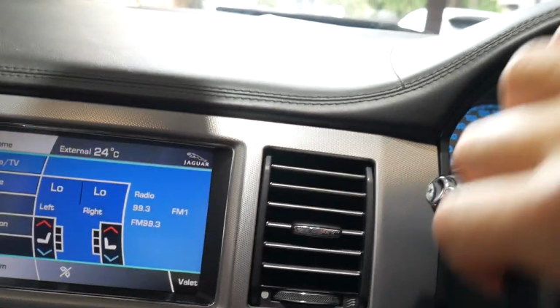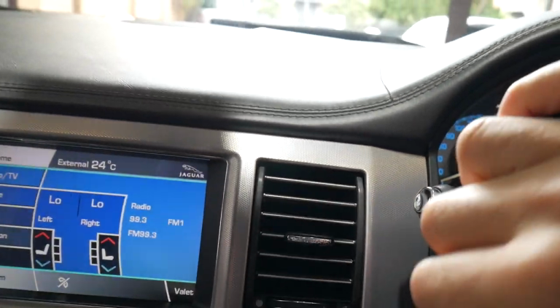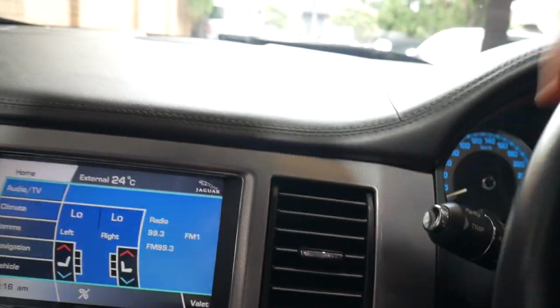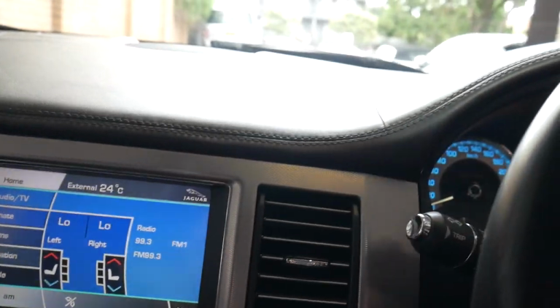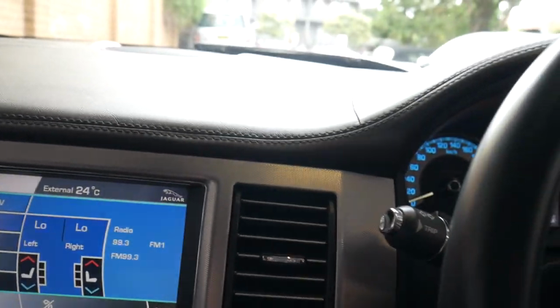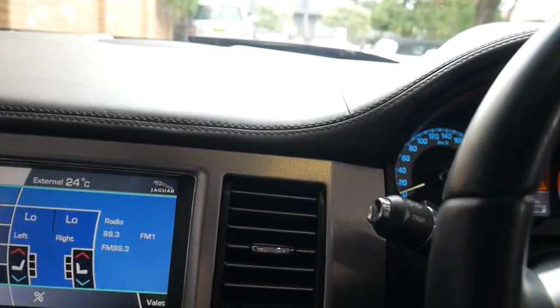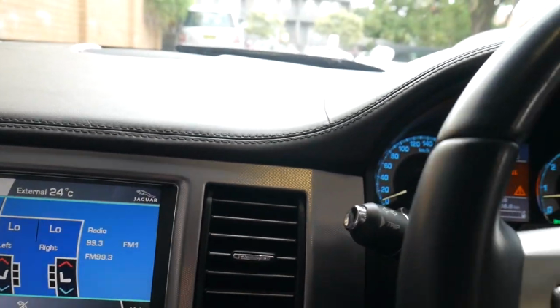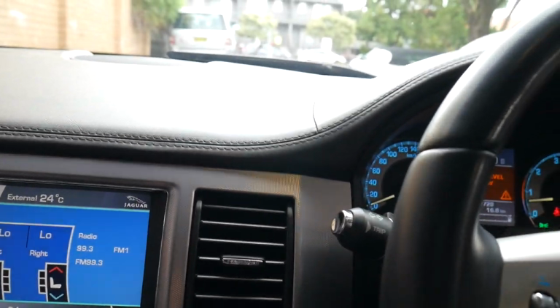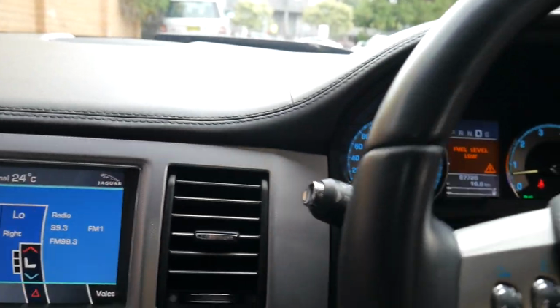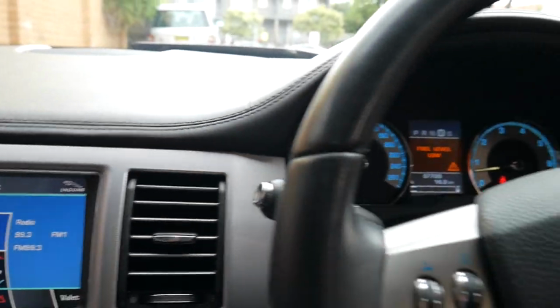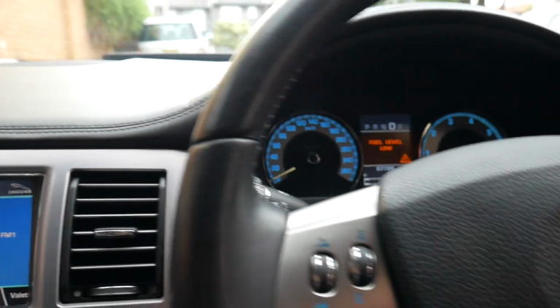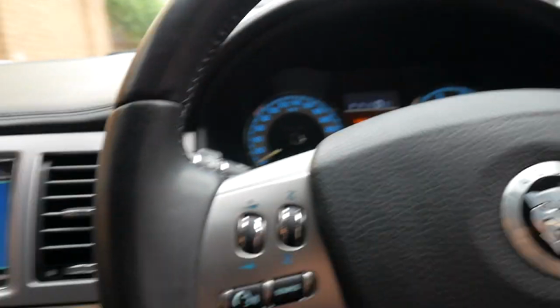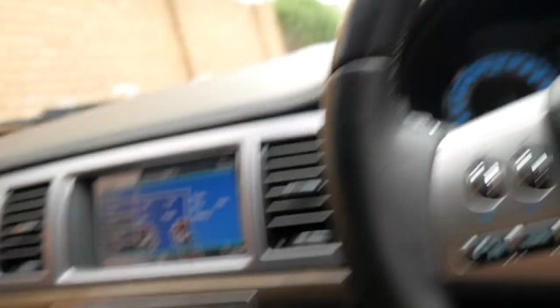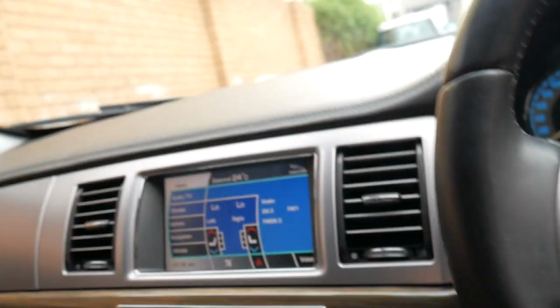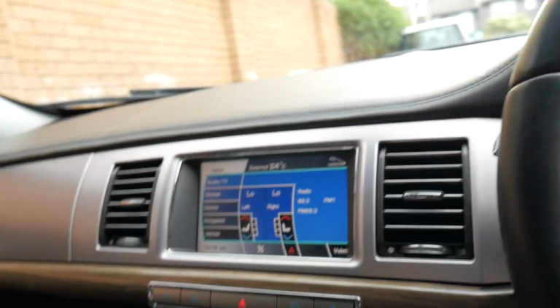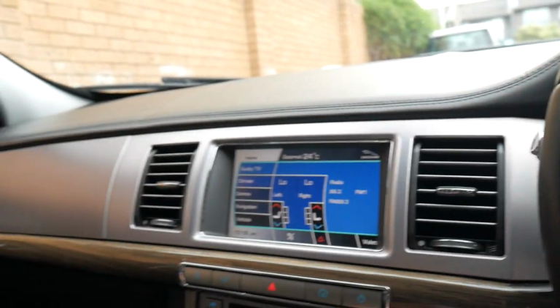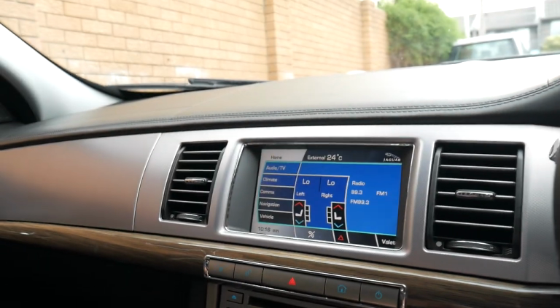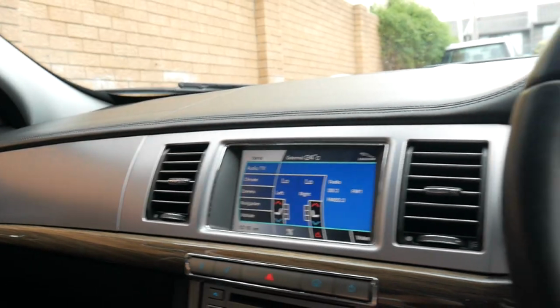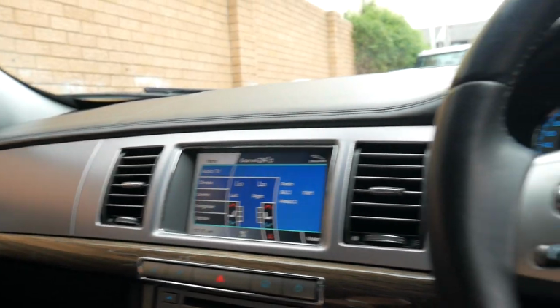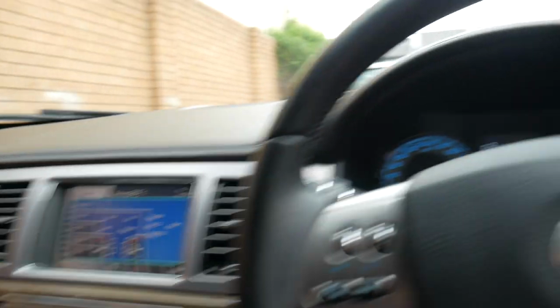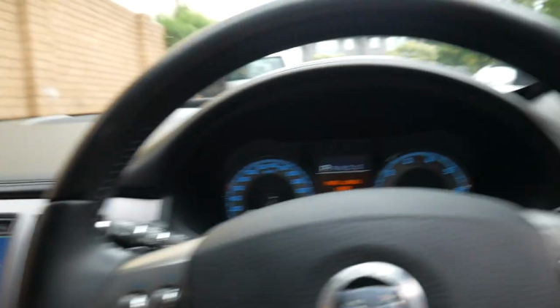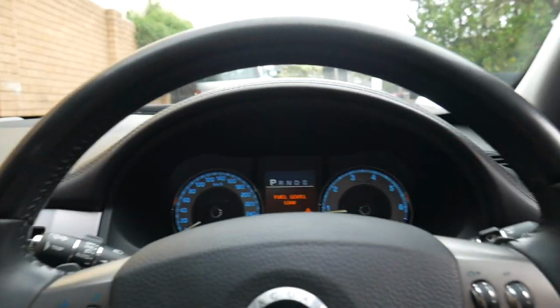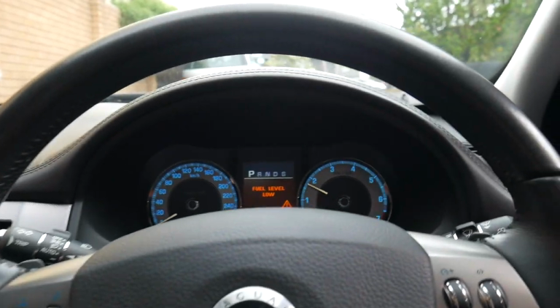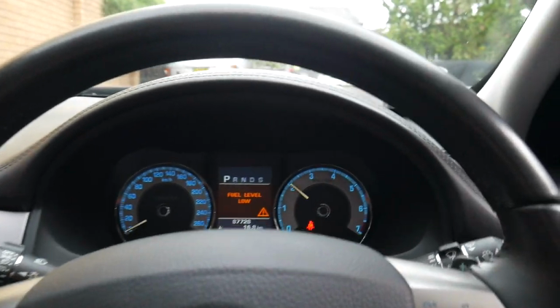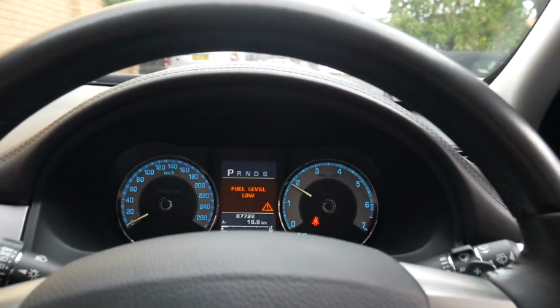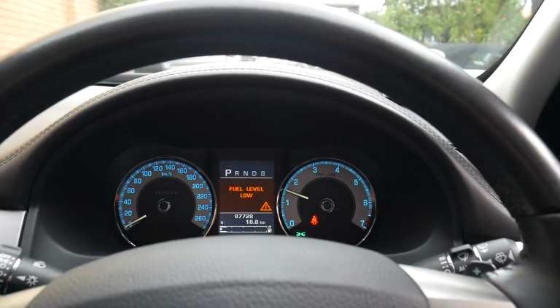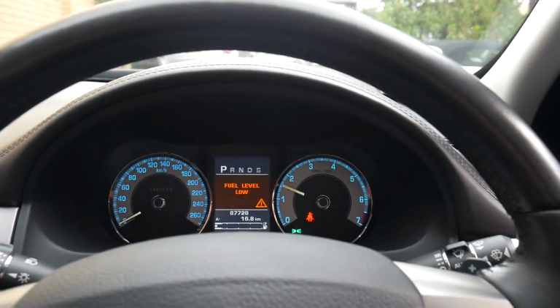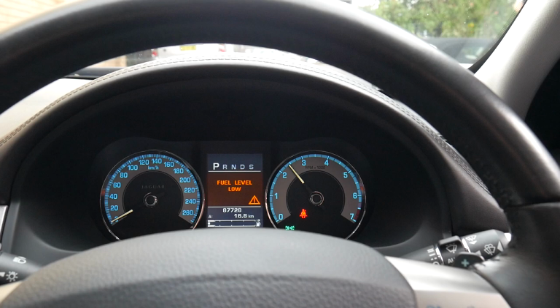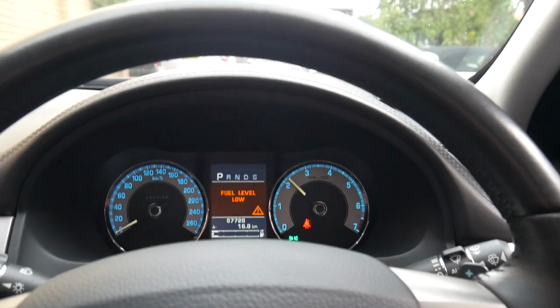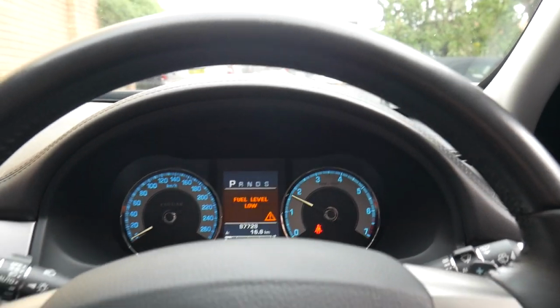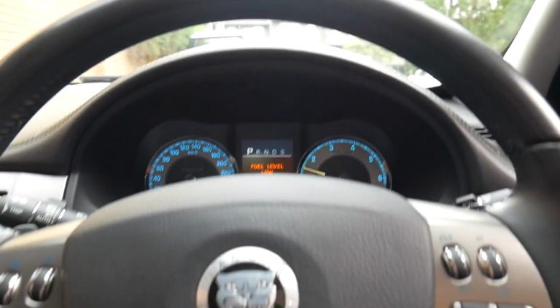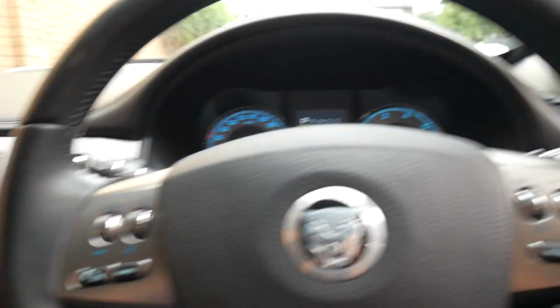It's just a bit low on fuel, this car, but it's 87,000 kilometres. Sounds fantastic.